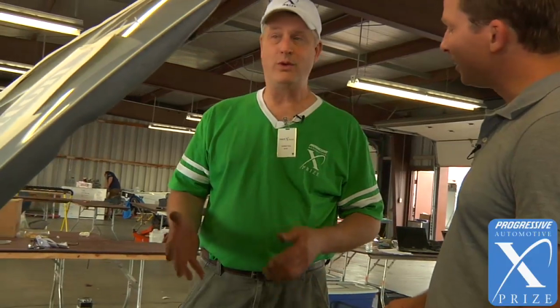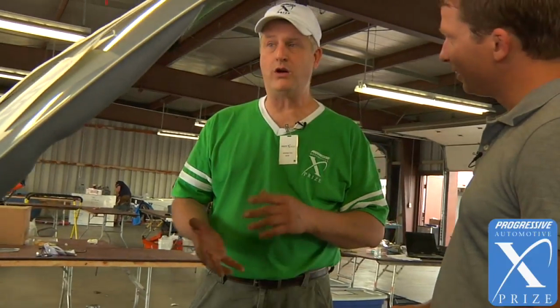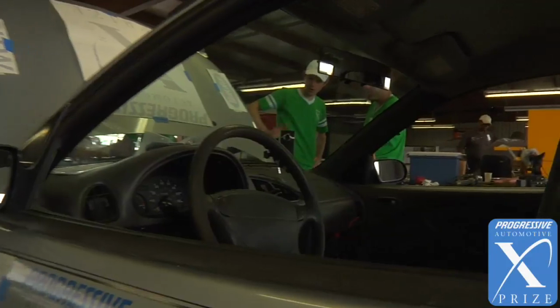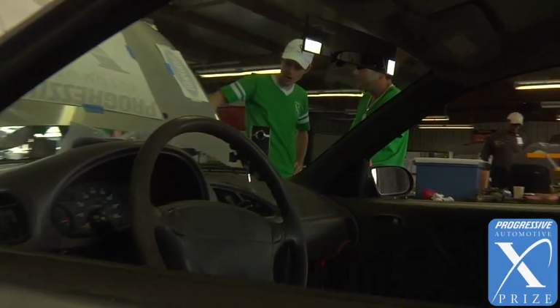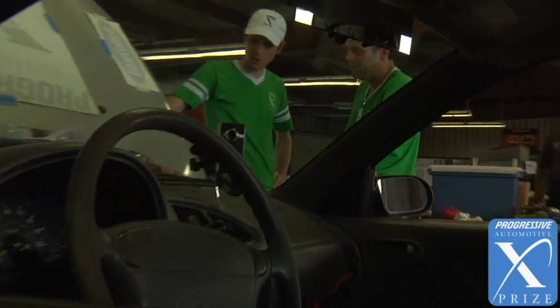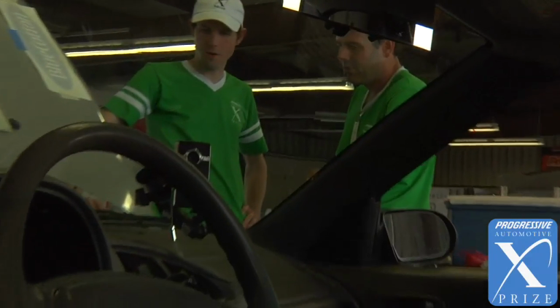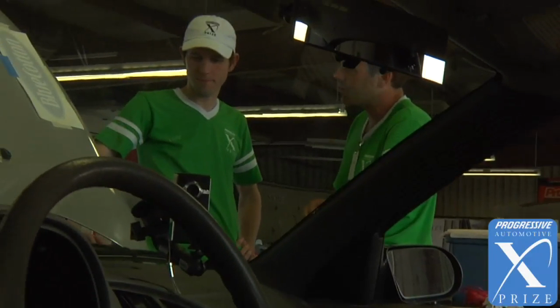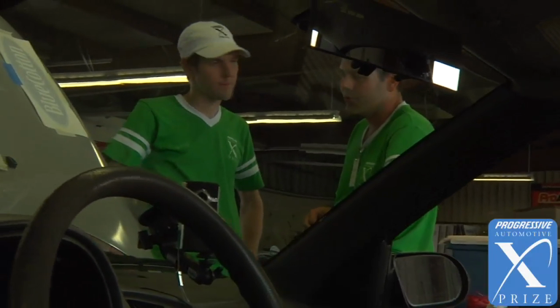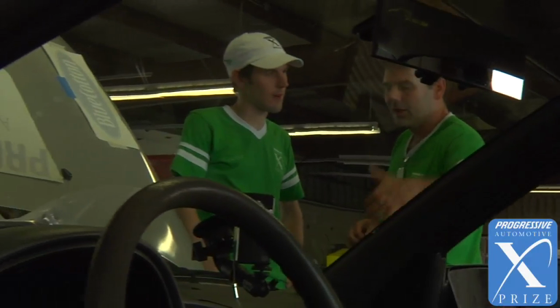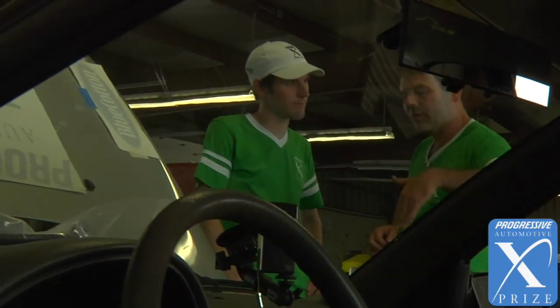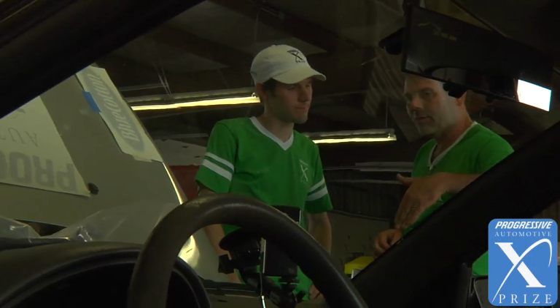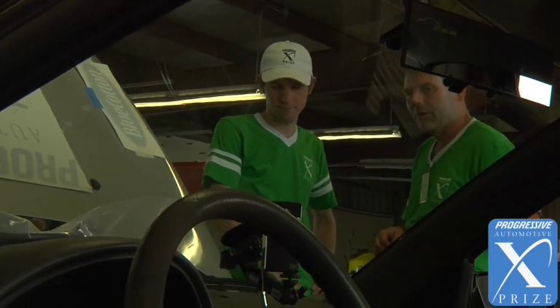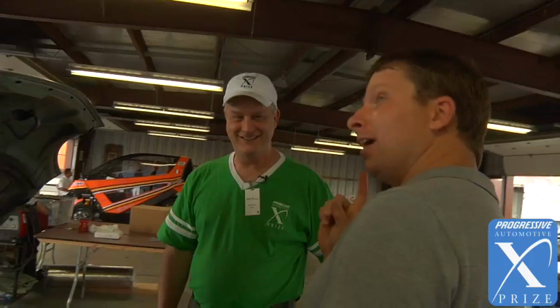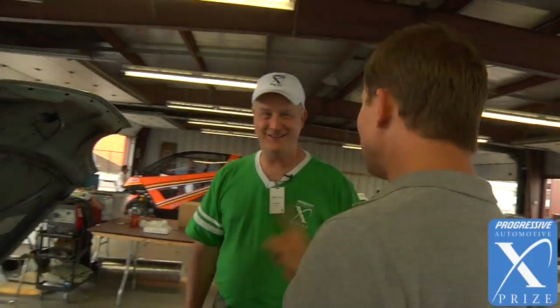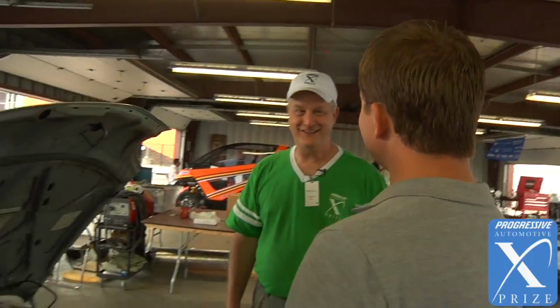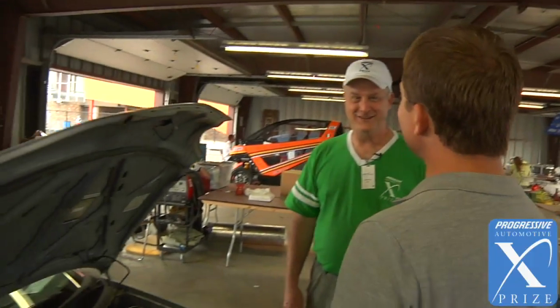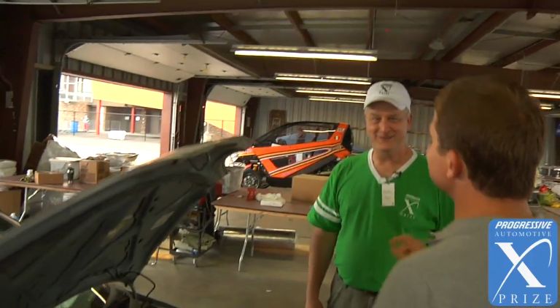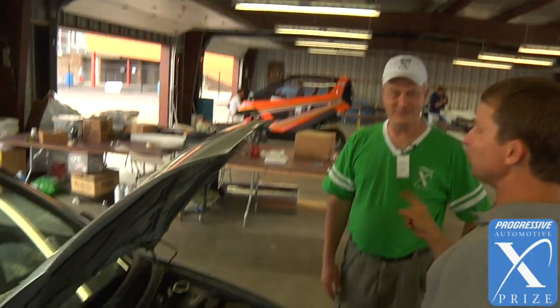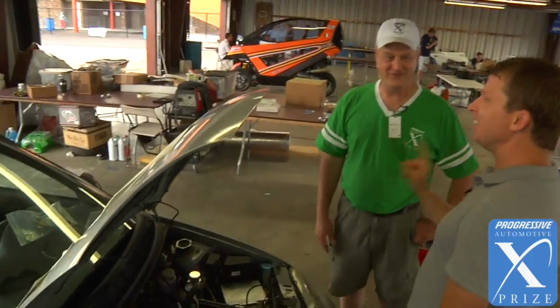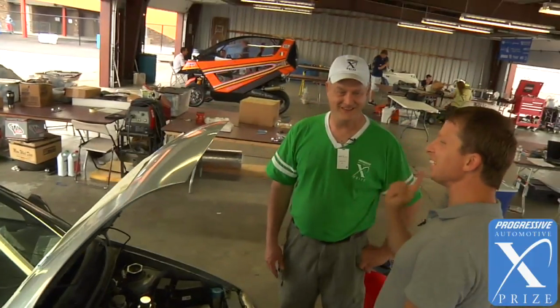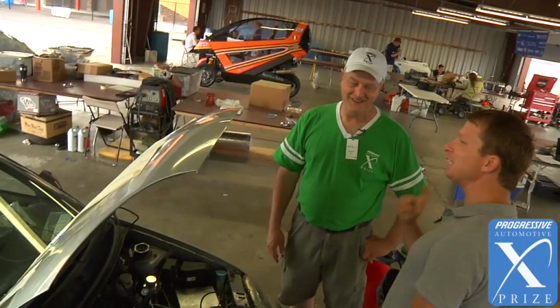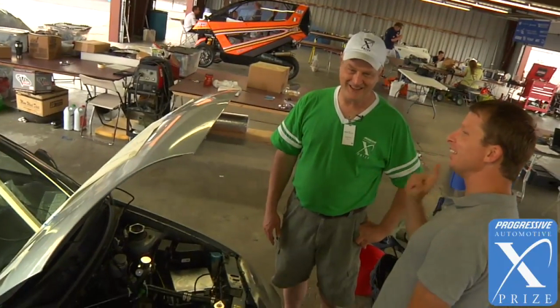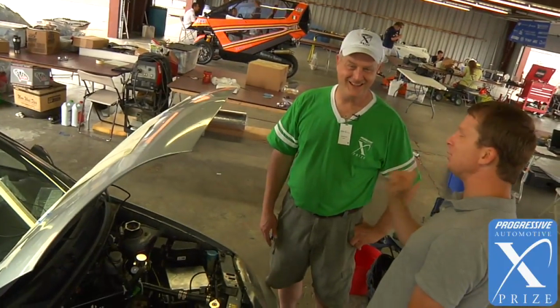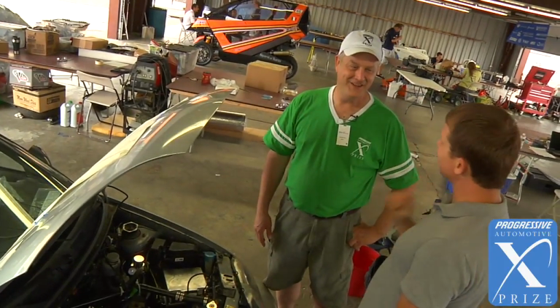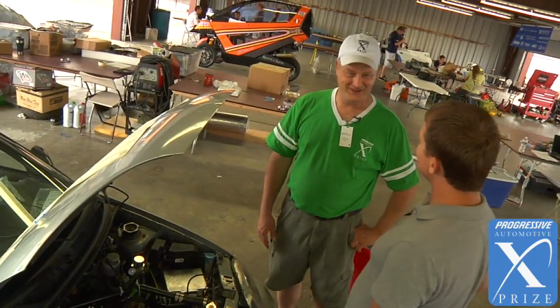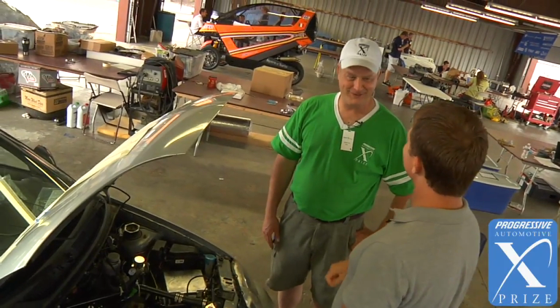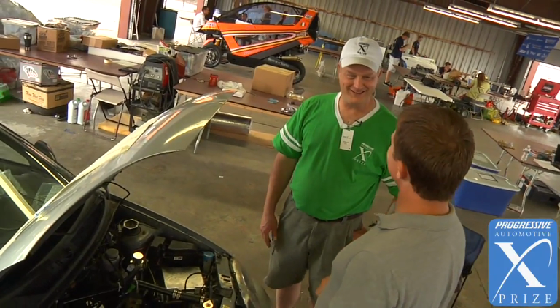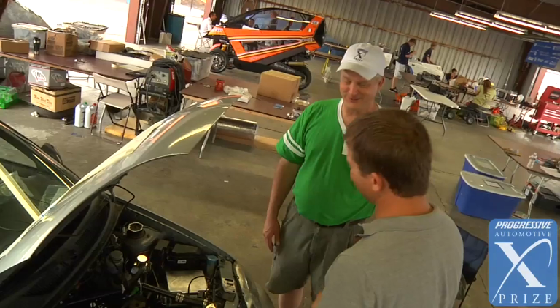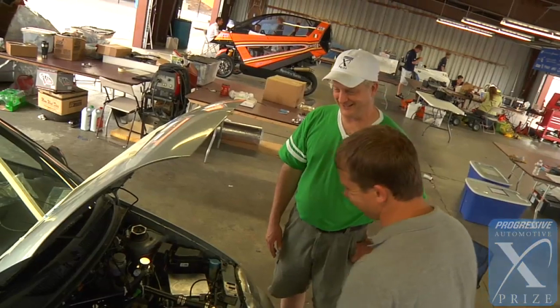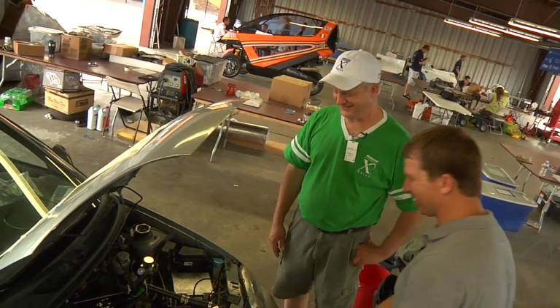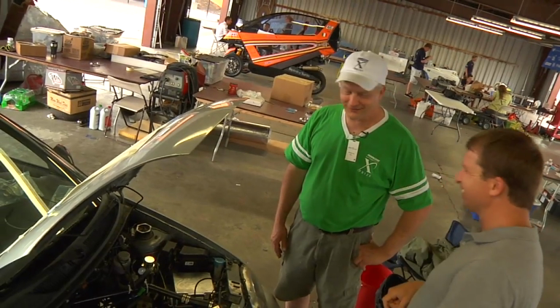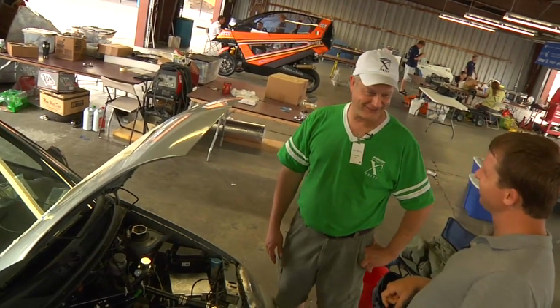We've logged about 17,000 miles on it. So this is your daily driver? Yes. I will go out on a limb here and say most of the cars in the competition are not these people's daily drivers. You're right. You're correct, sir.